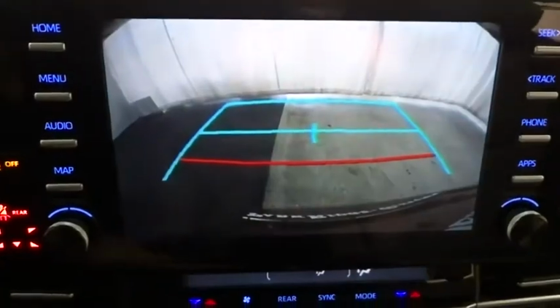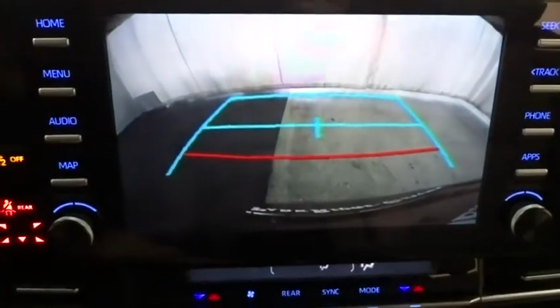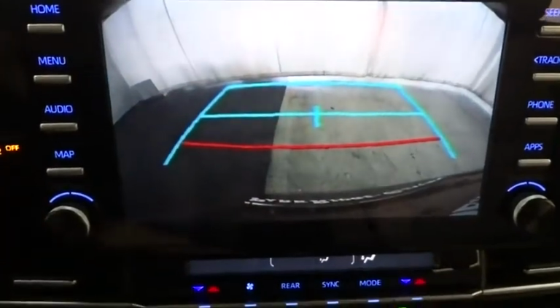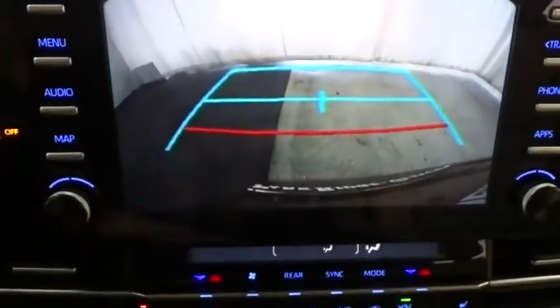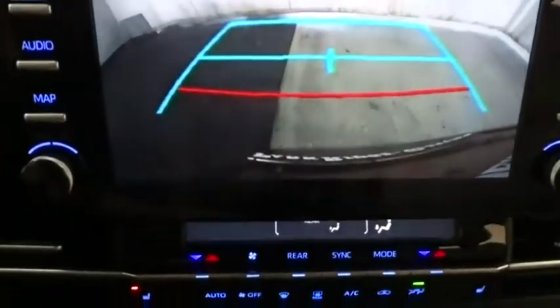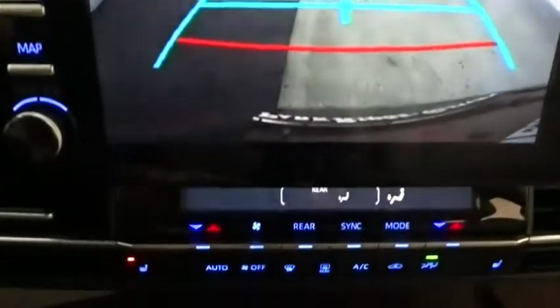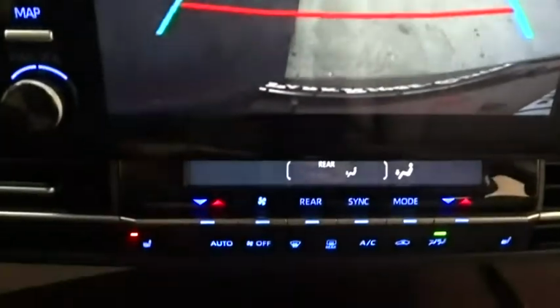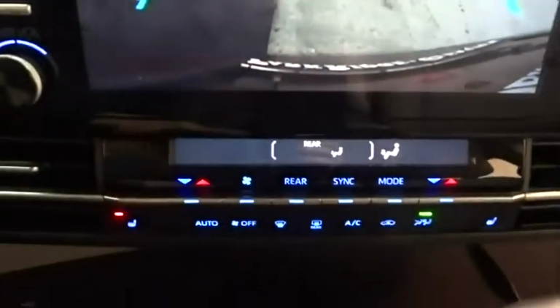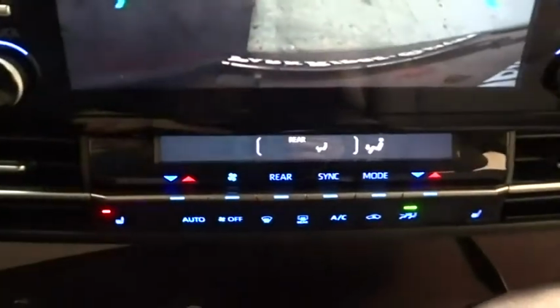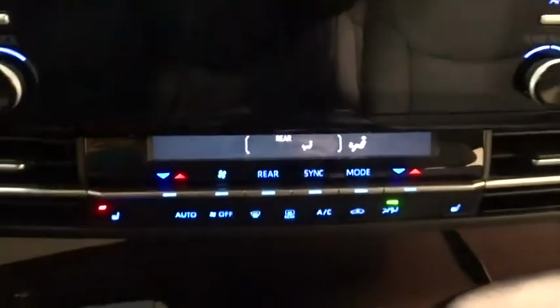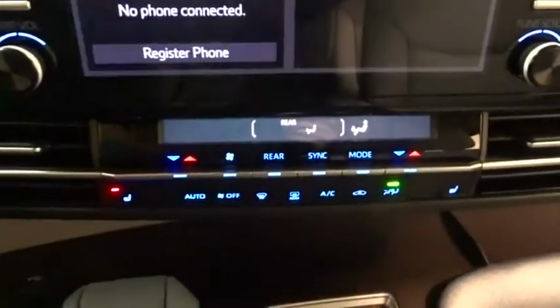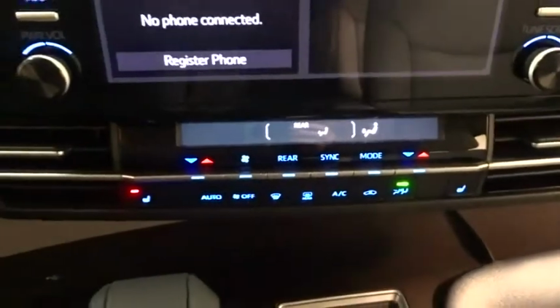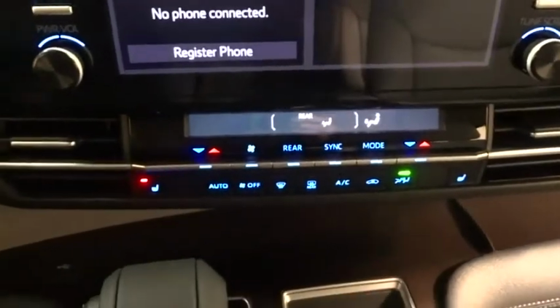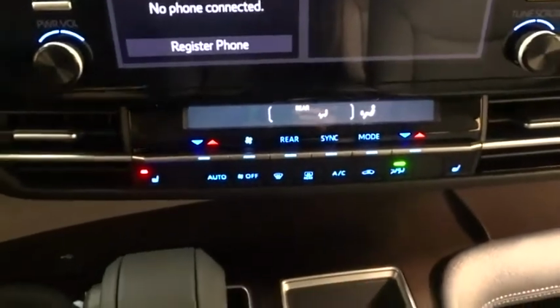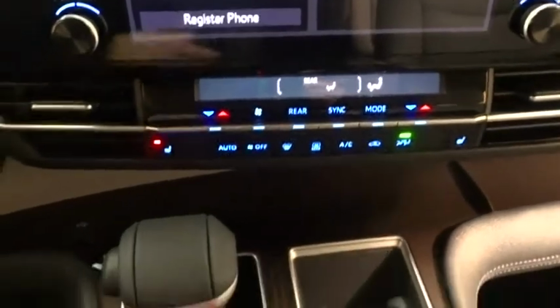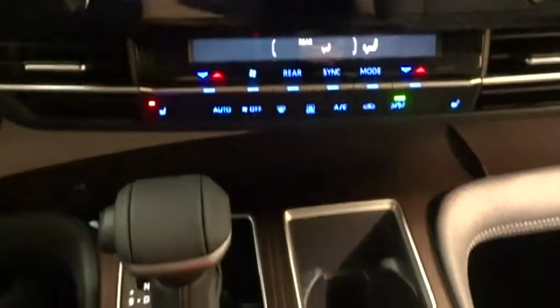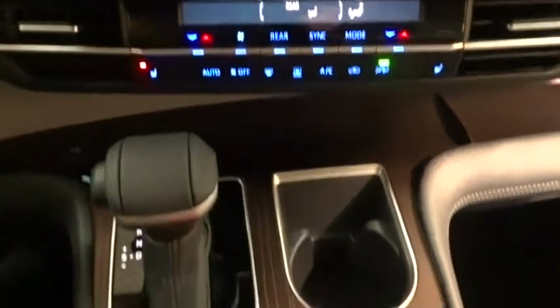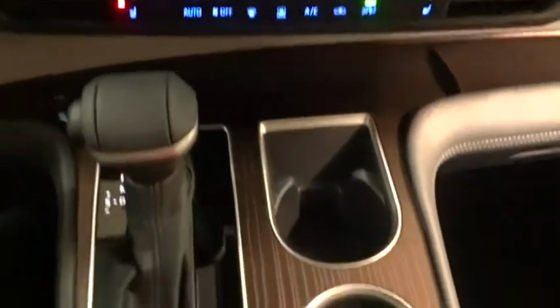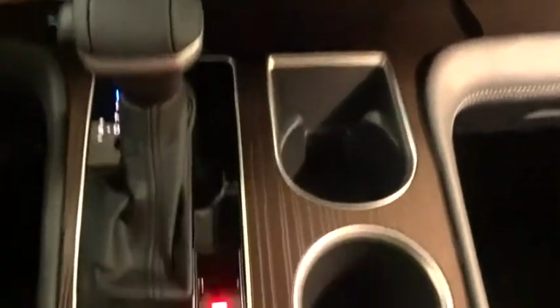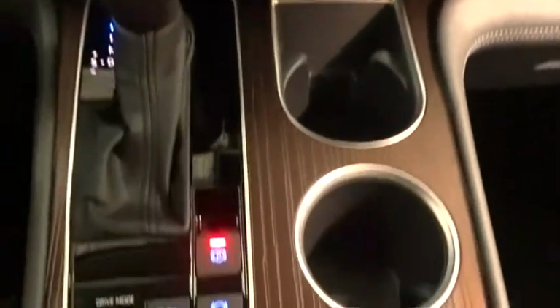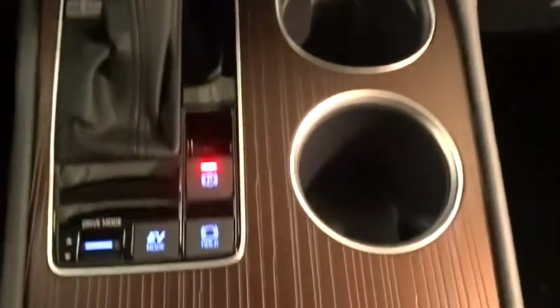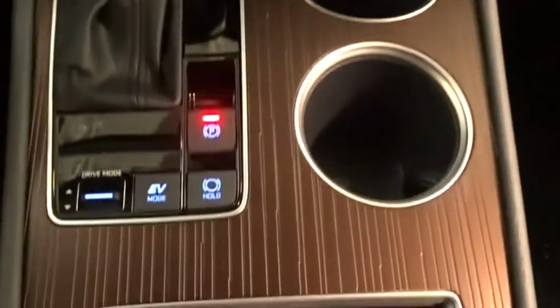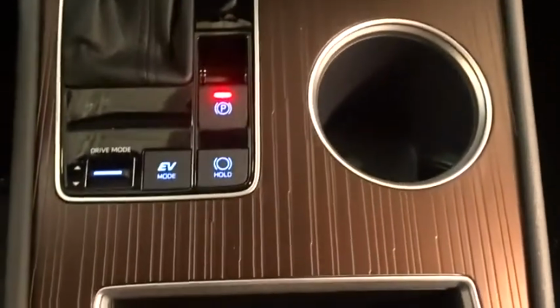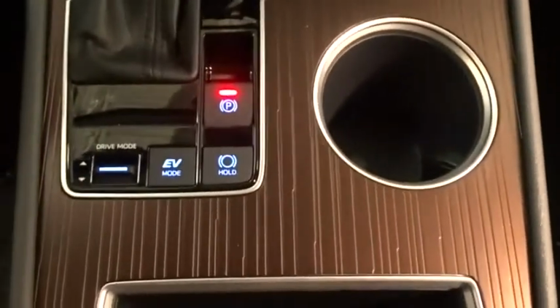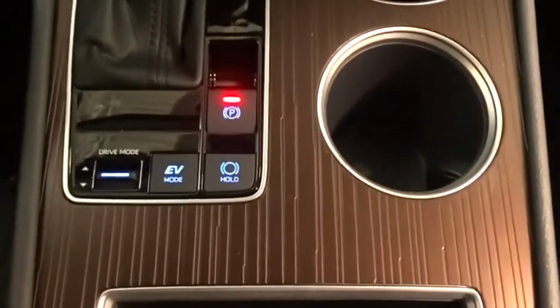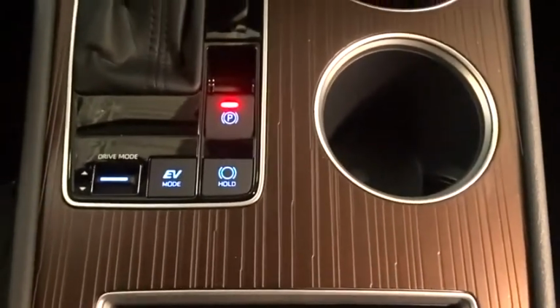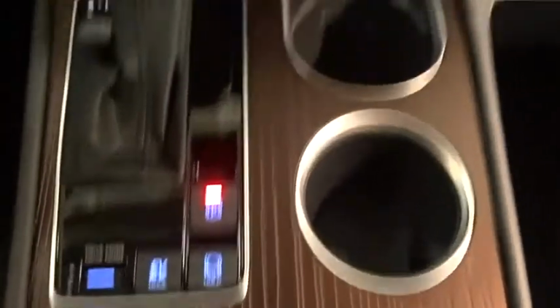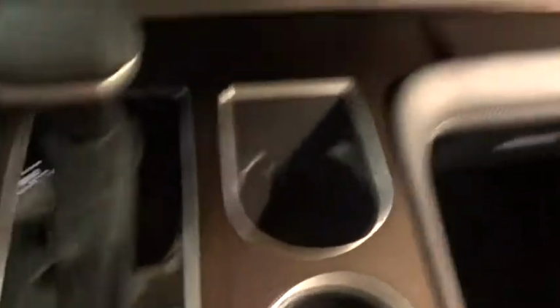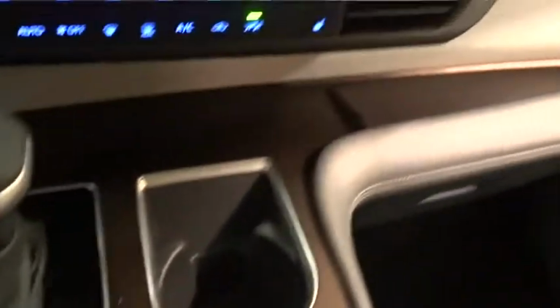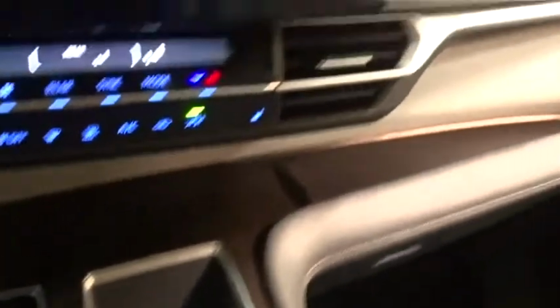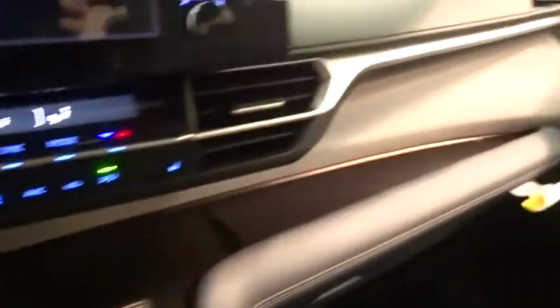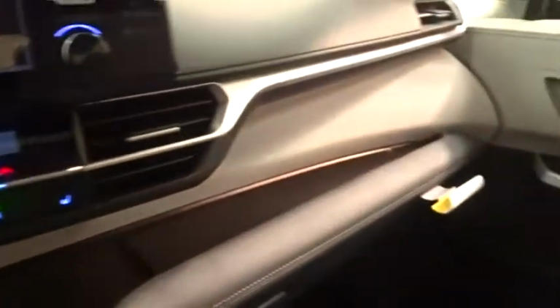Bluetooth, power steering, adjustable steering wheel, four-wheel disc brakes, aluminum wheels, cruise control, keyless start, auto-dimming rear-view mirror, rear defrost.